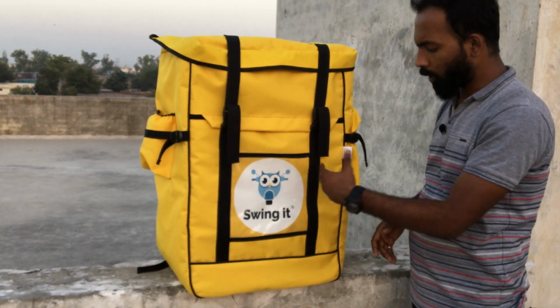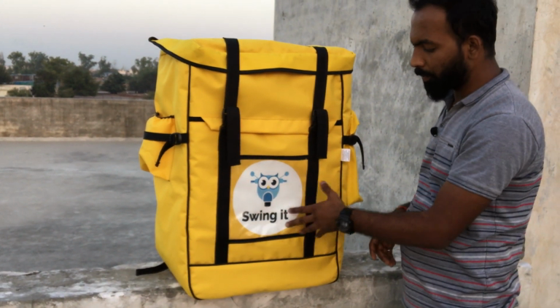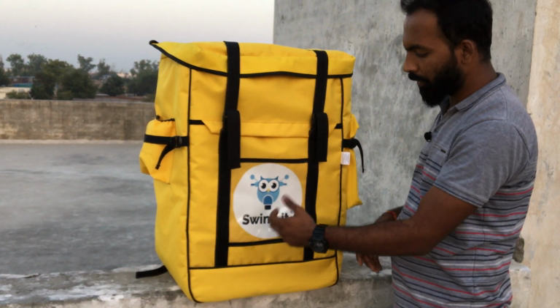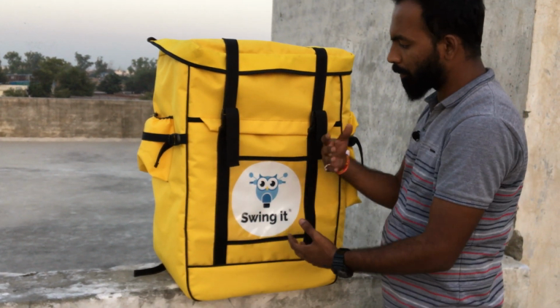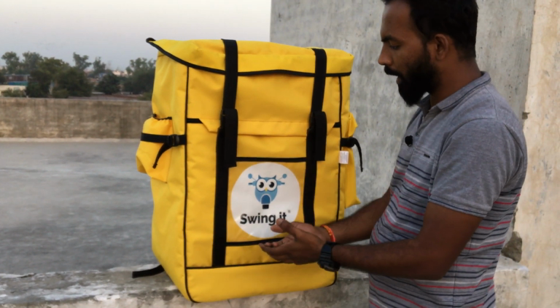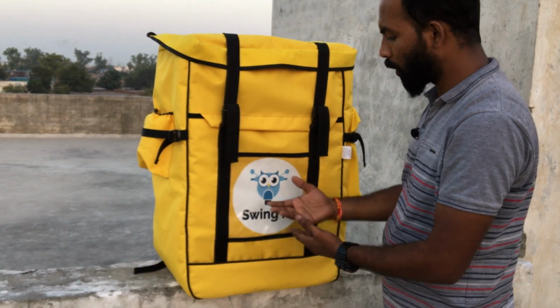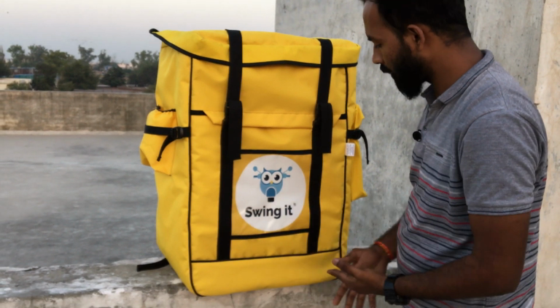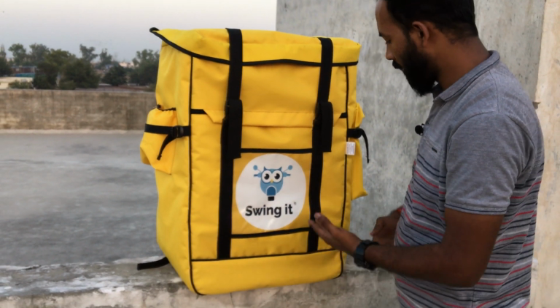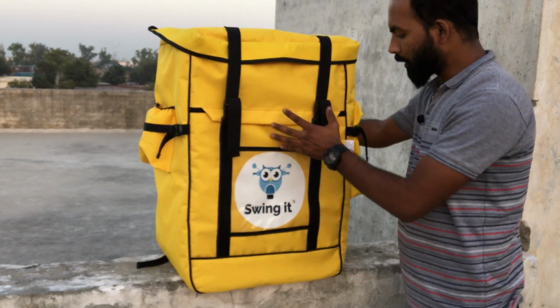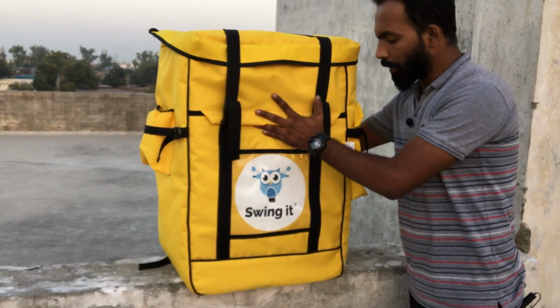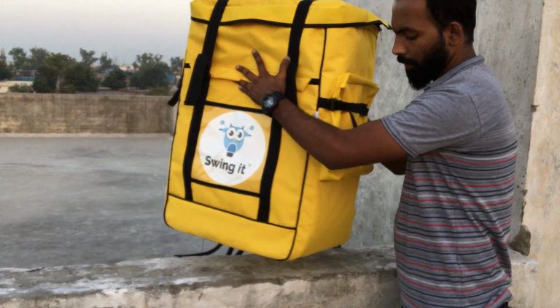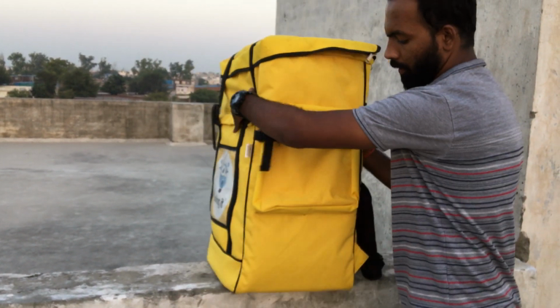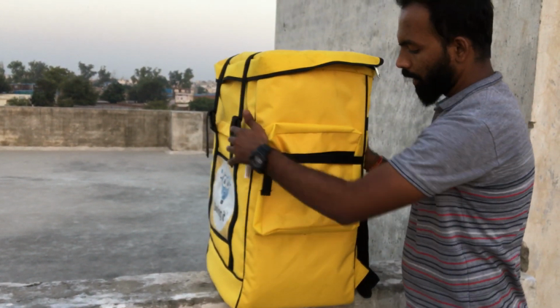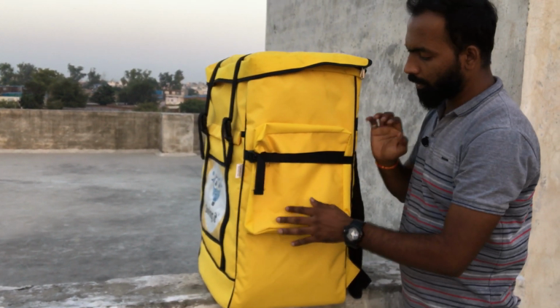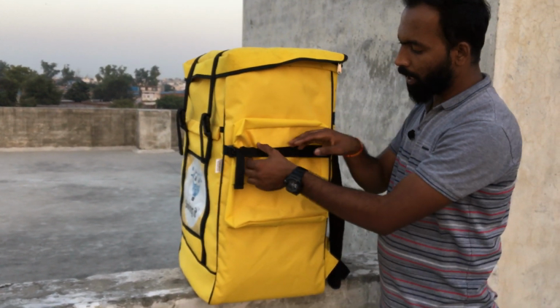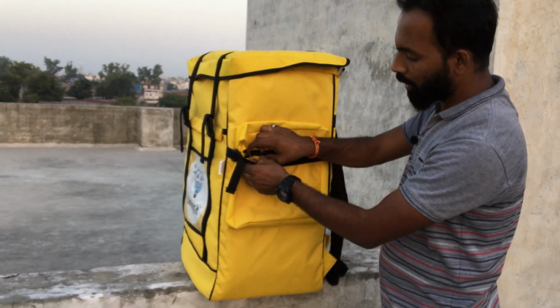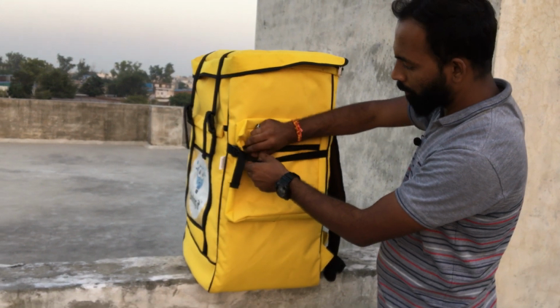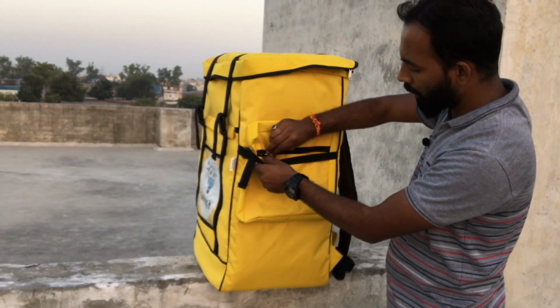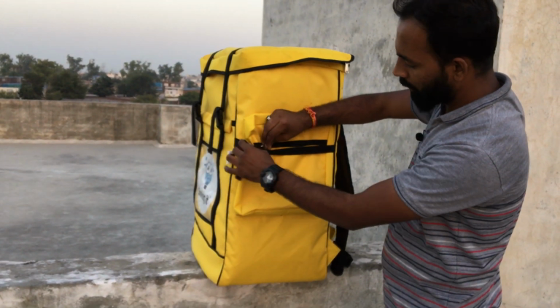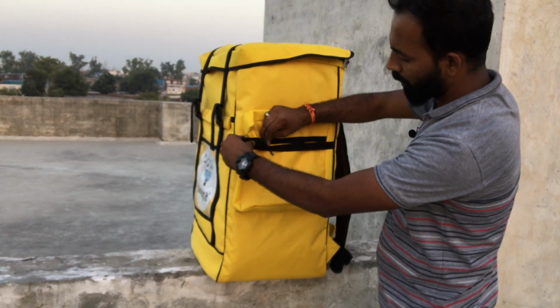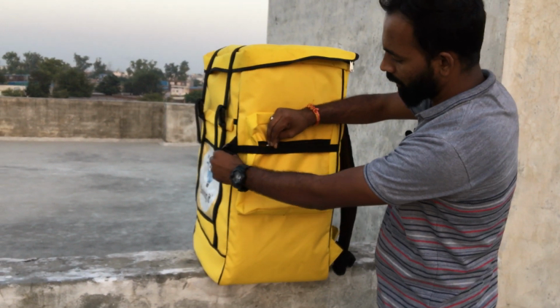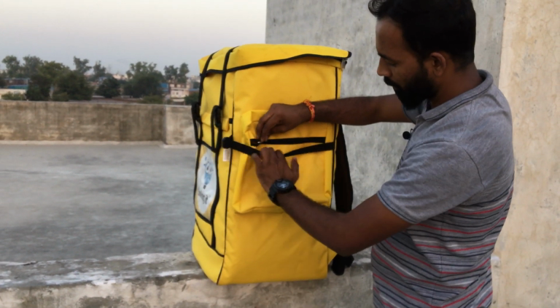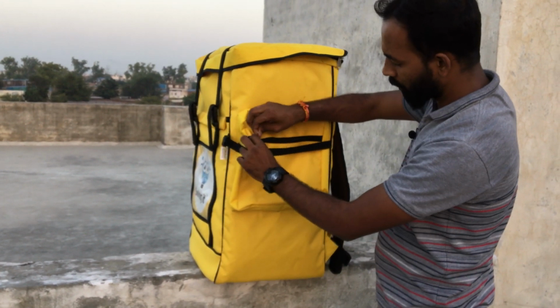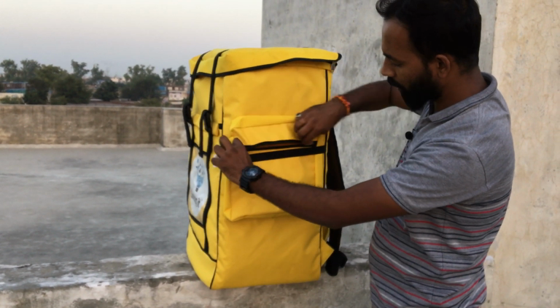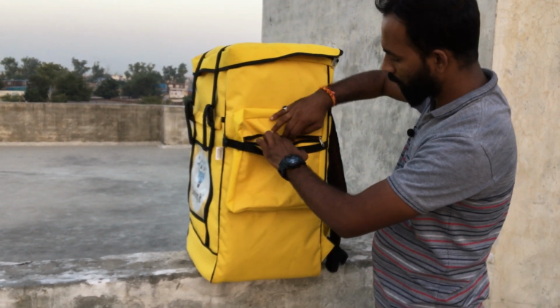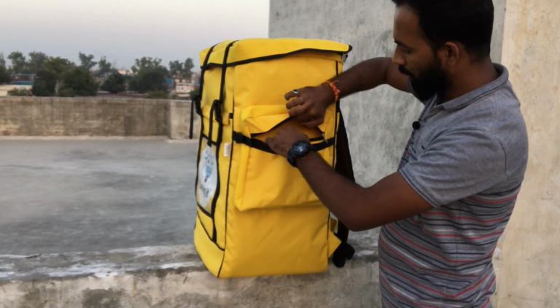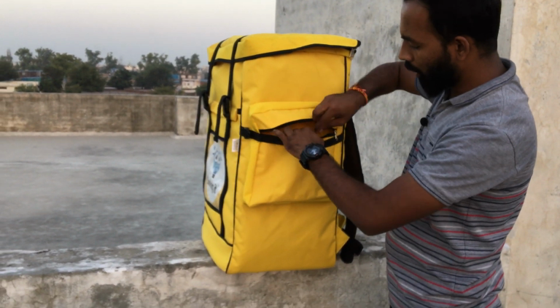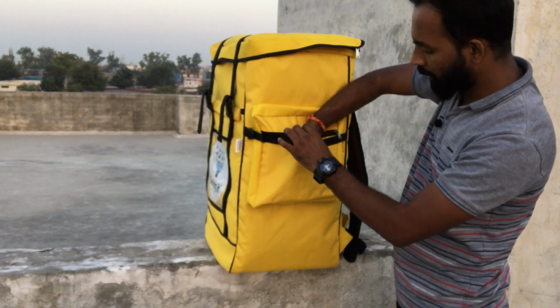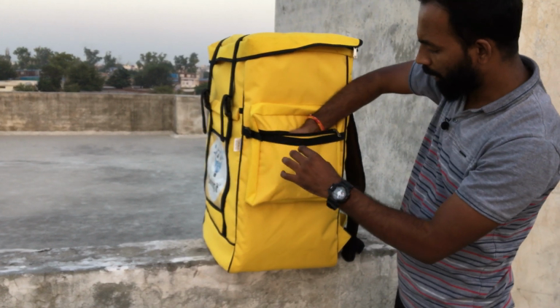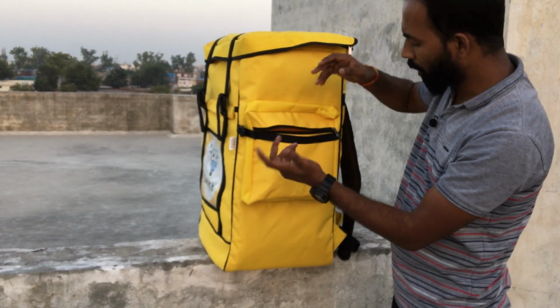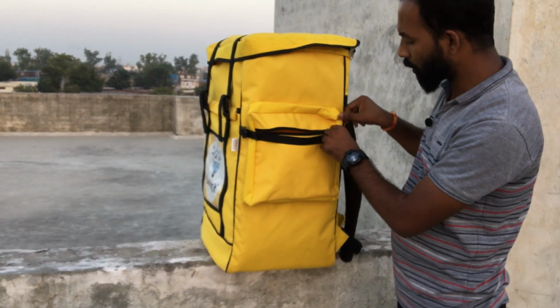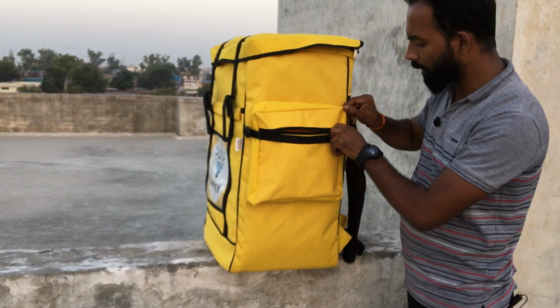You can add a logo on different sides of the bag. On the other side, you have a pocket where you can keep your documents or other items.